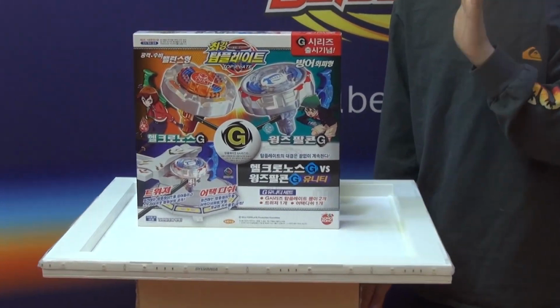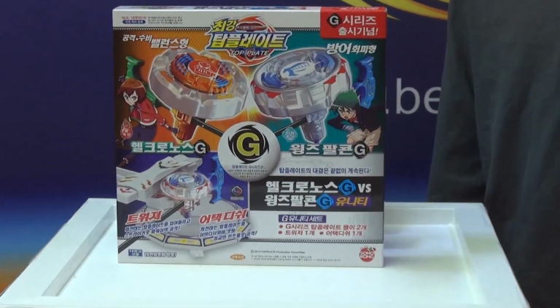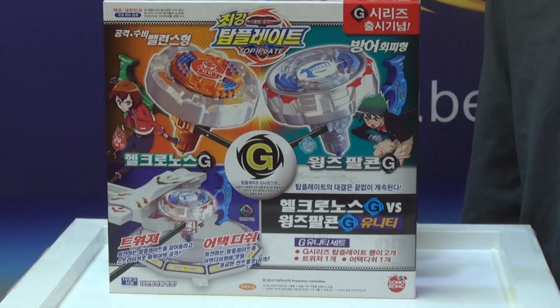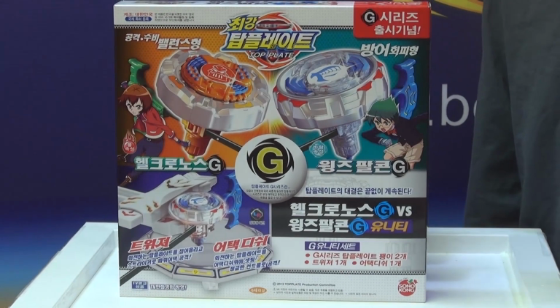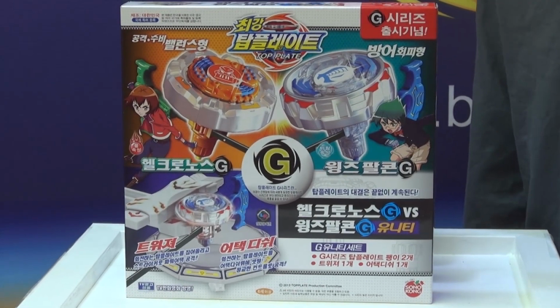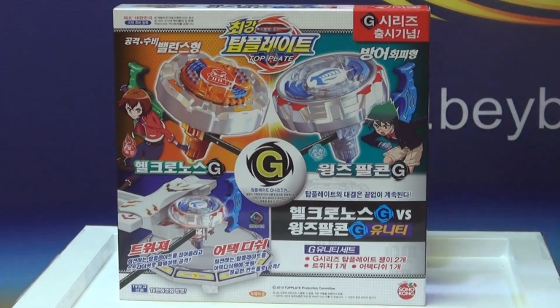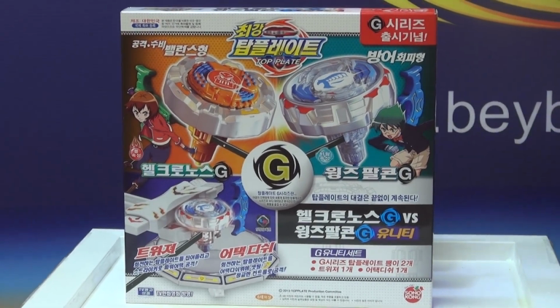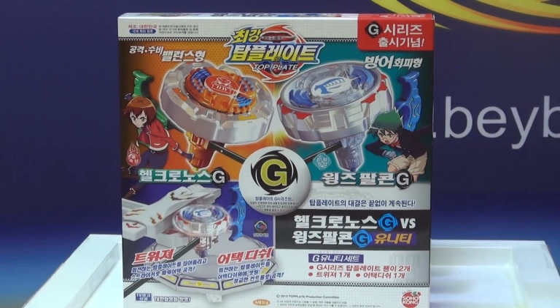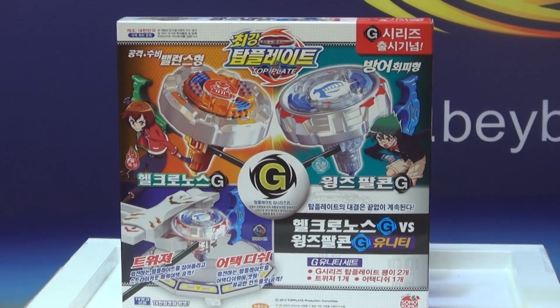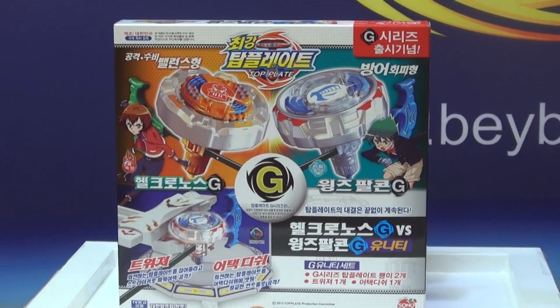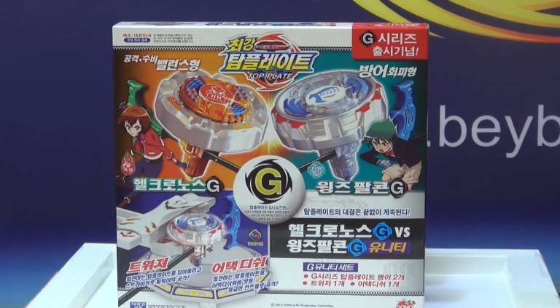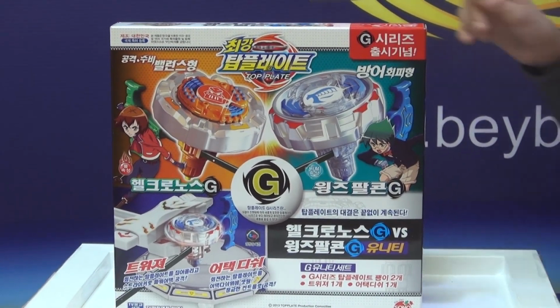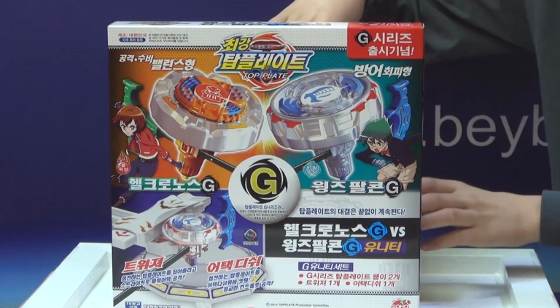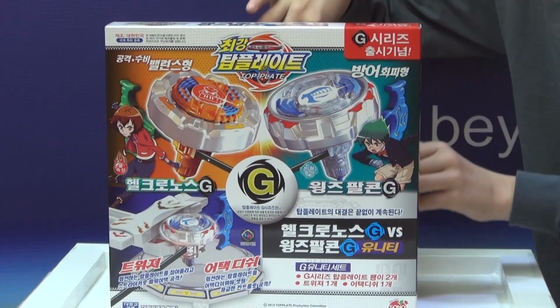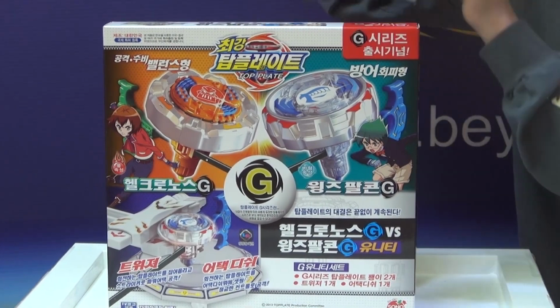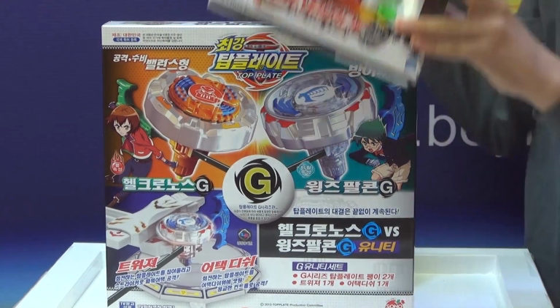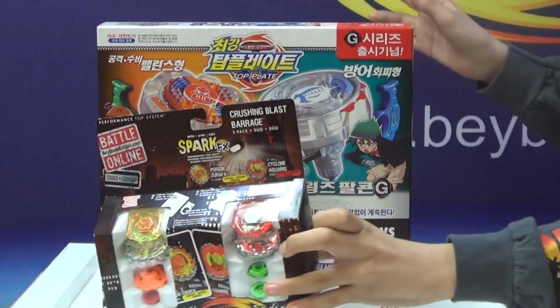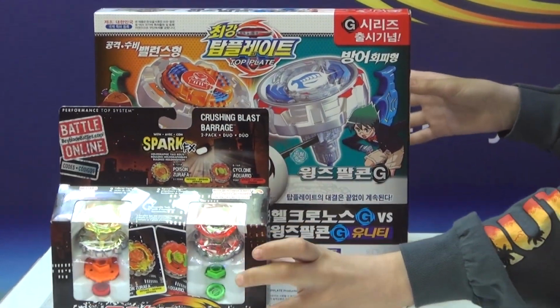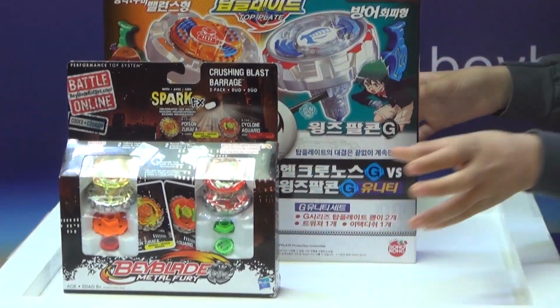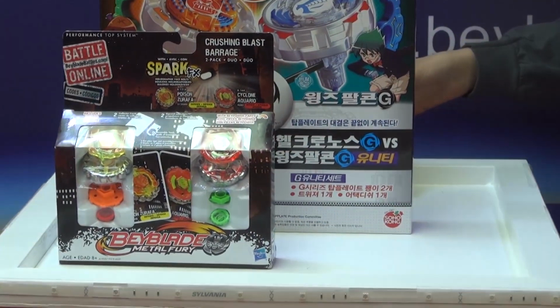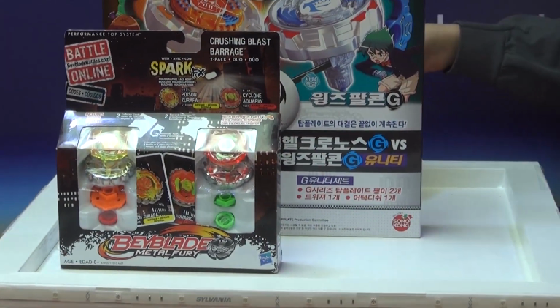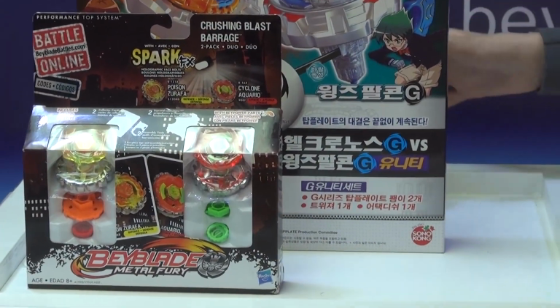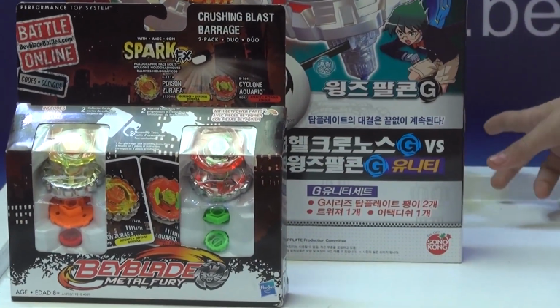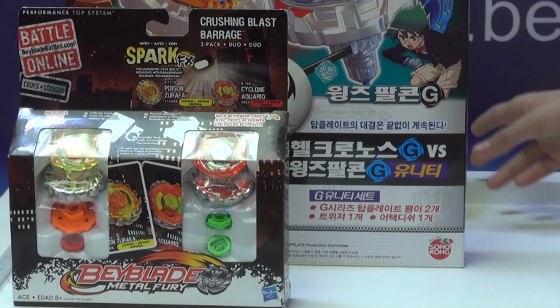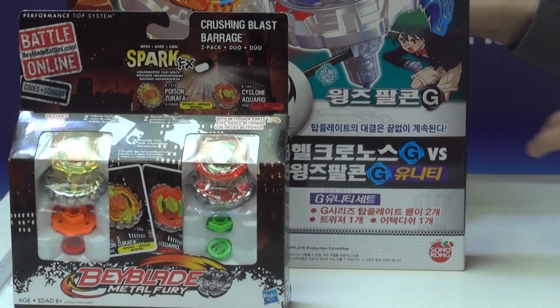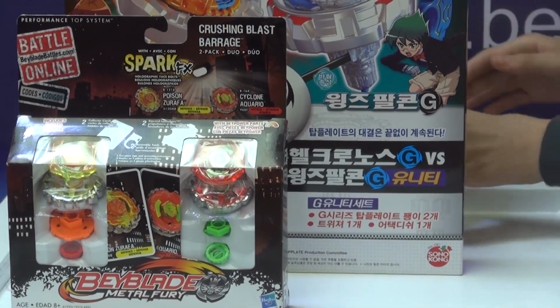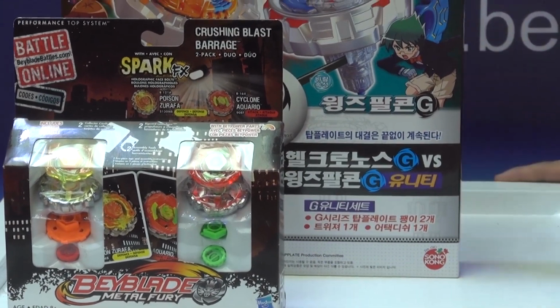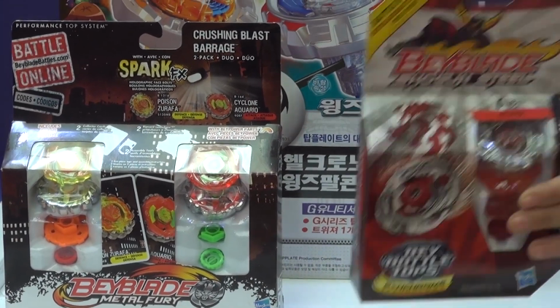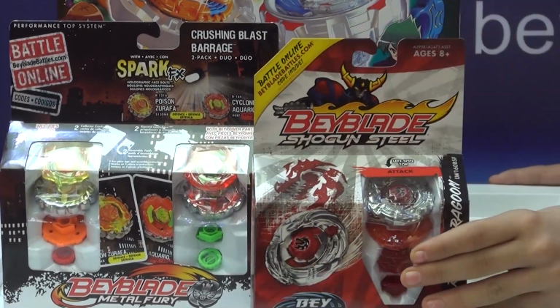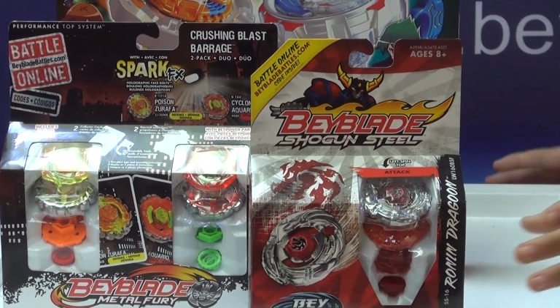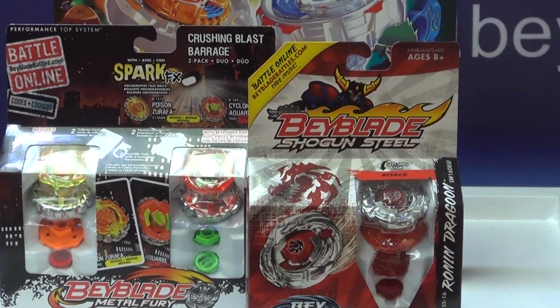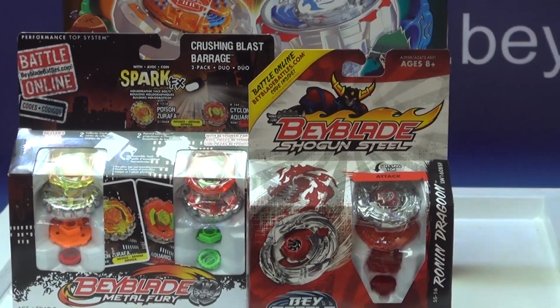This giveaway expires on February the 9th. Our first prize is going to be the Spark FX Metal Fury 2 pack, the Crushing Blast. And for the most comments, it's Ronin Dragoon single pack.